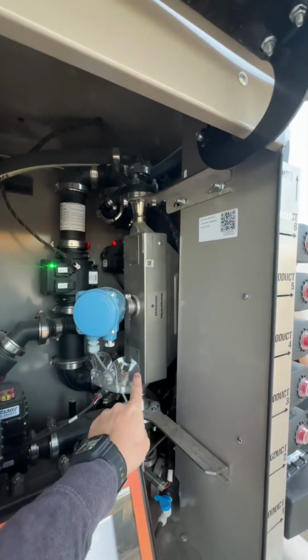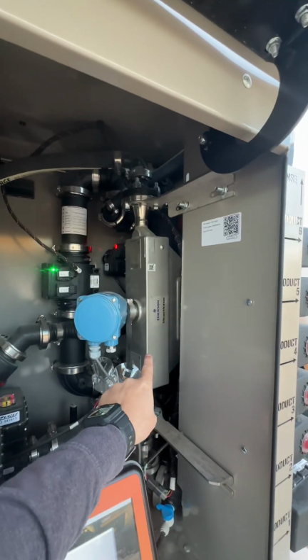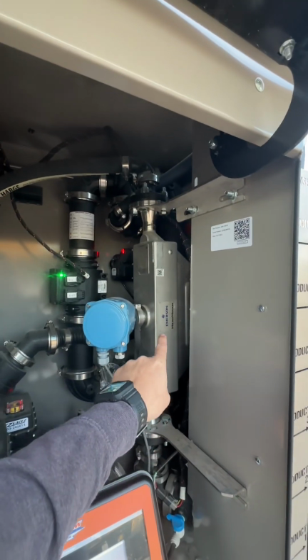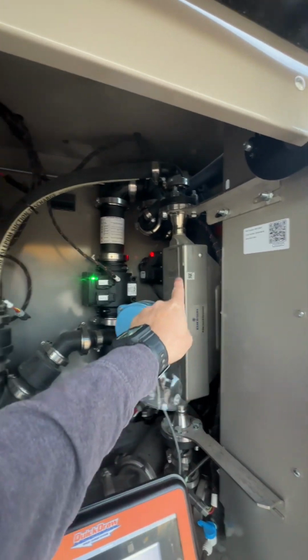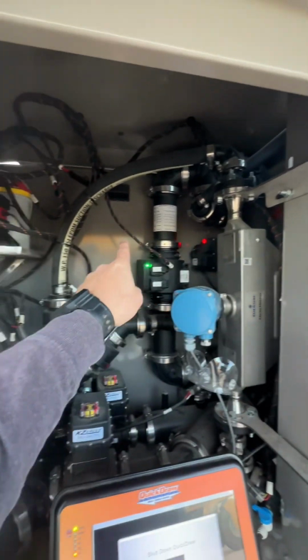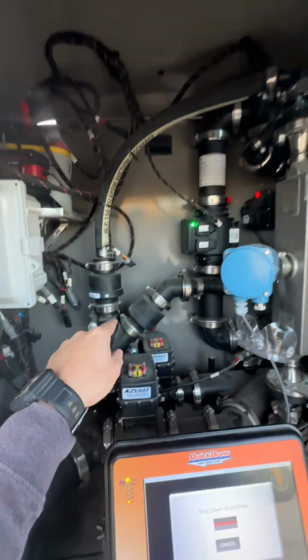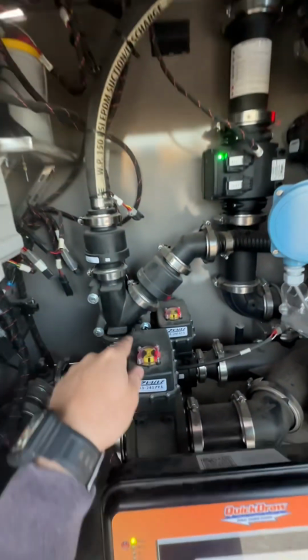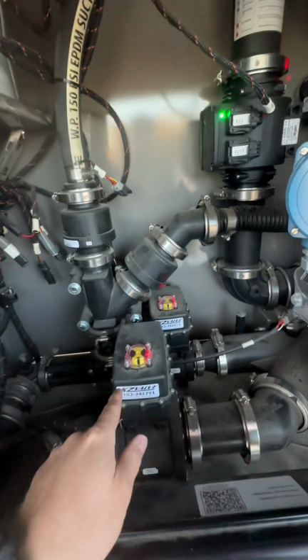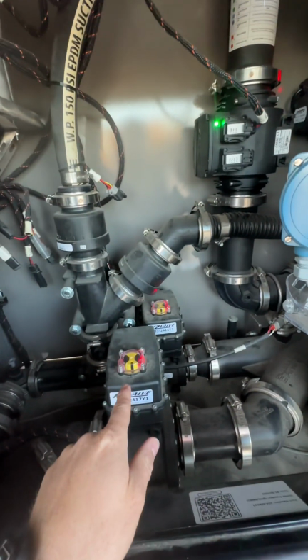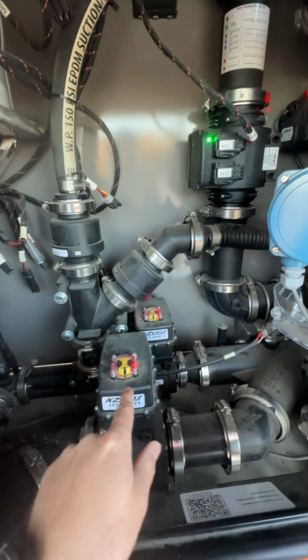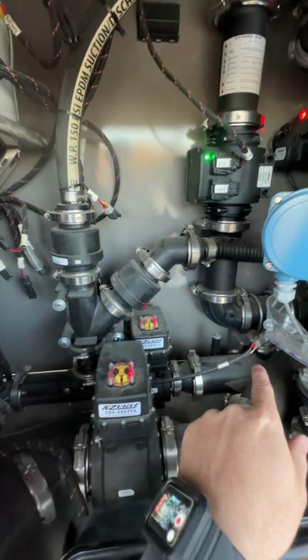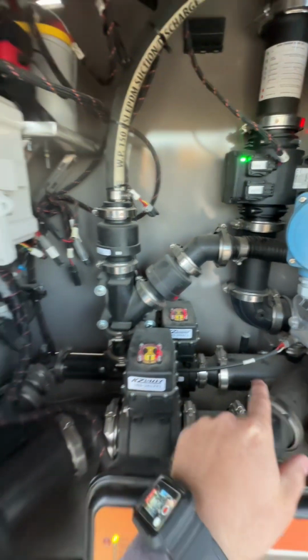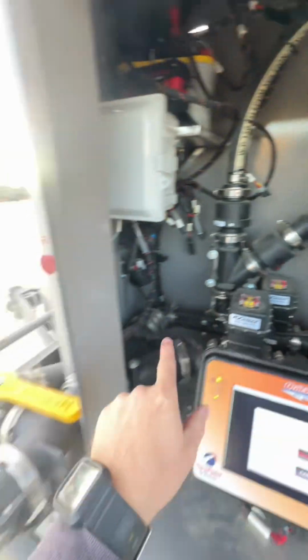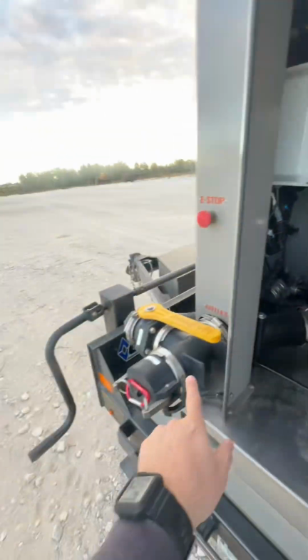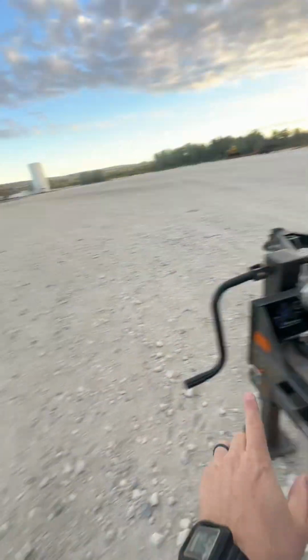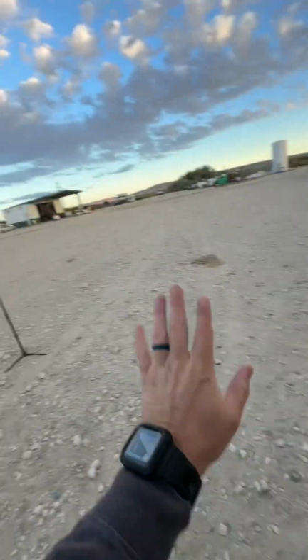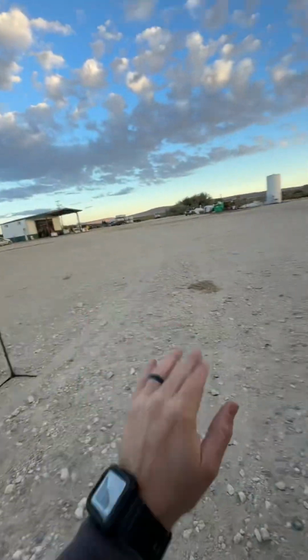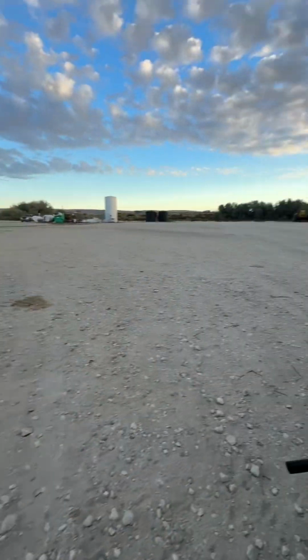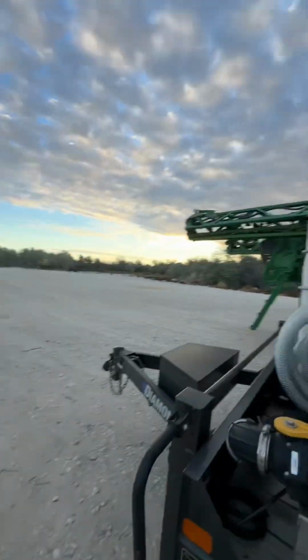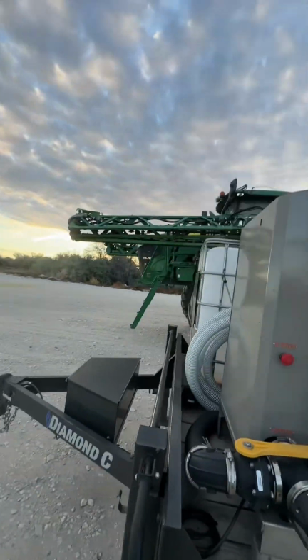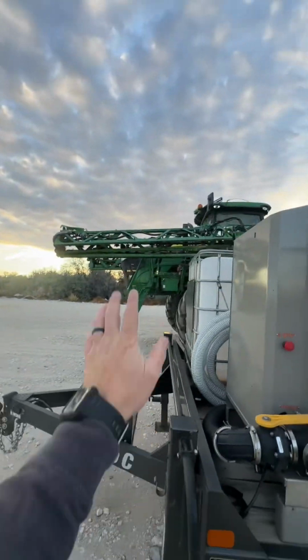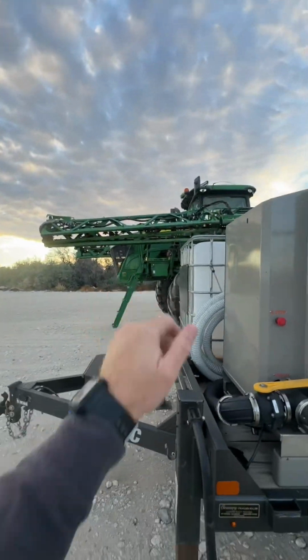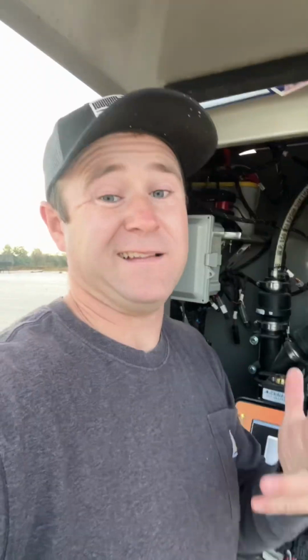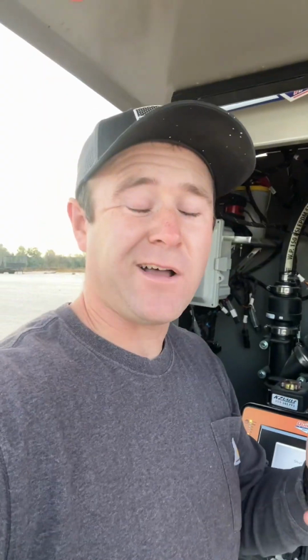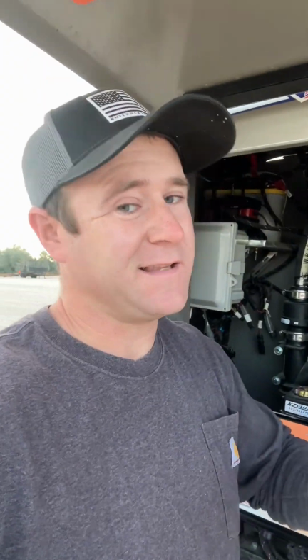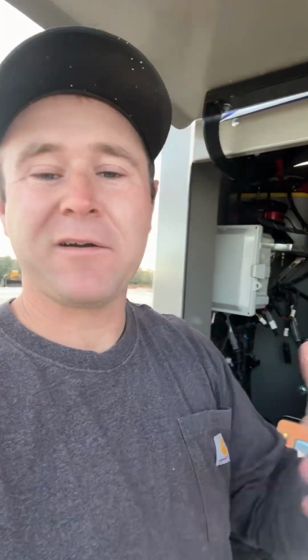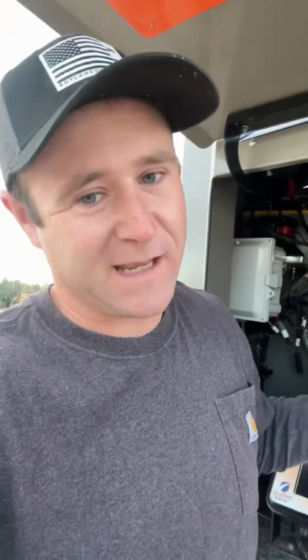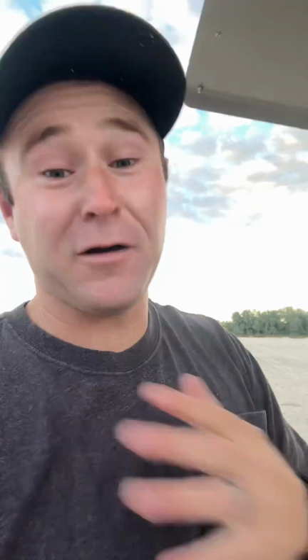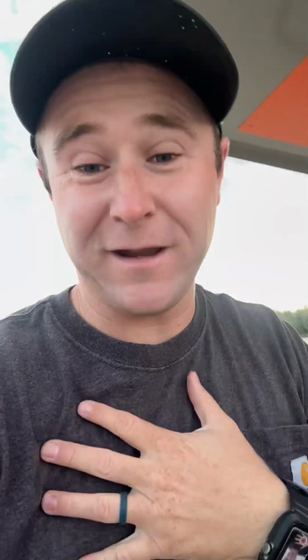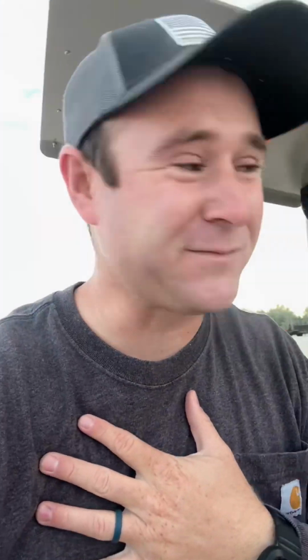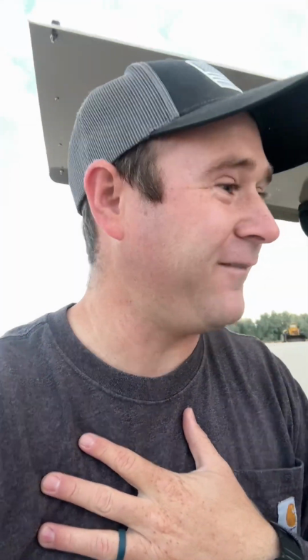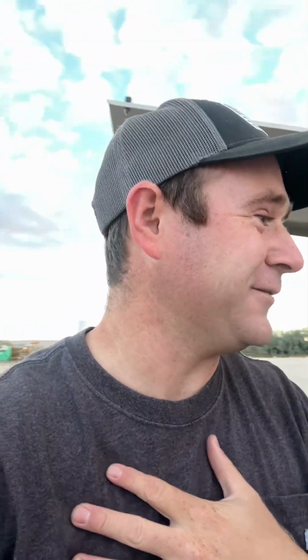Once it goes through this flow meter it comes down and into the inductor, and then it can get sucked and pushed into your sprayer, which I parked over here. It does all this in a matter of seconds — I was really impressed by how fast it was.